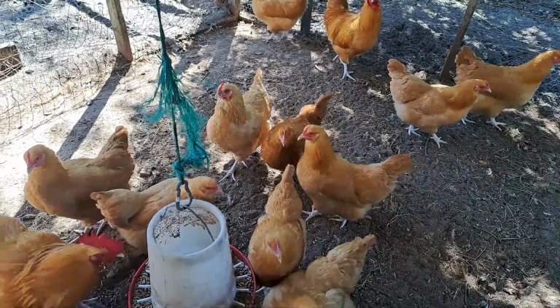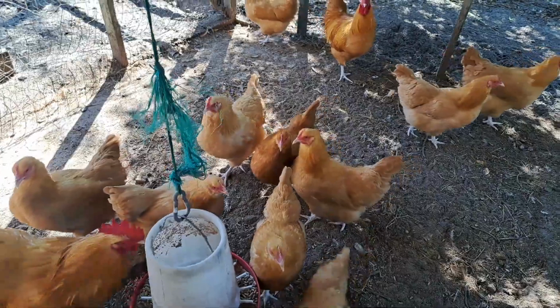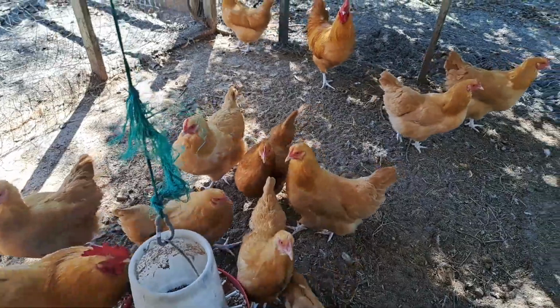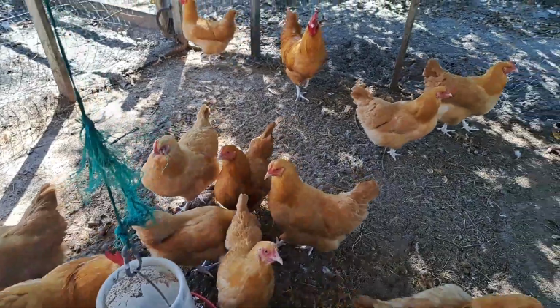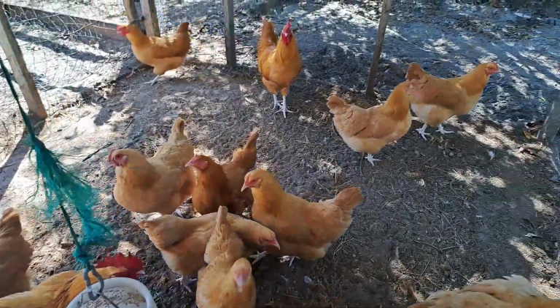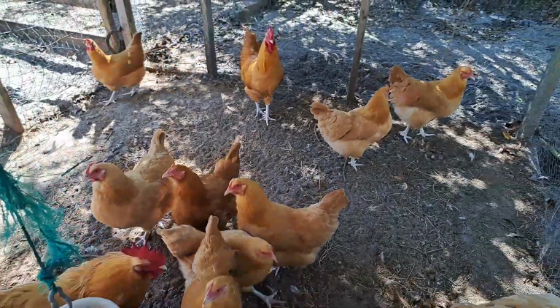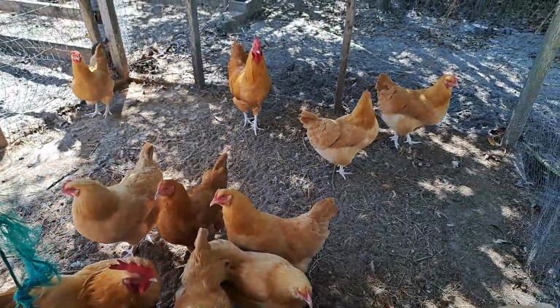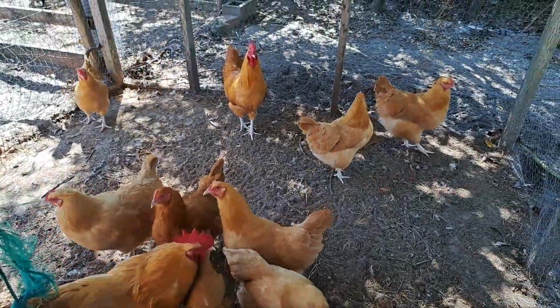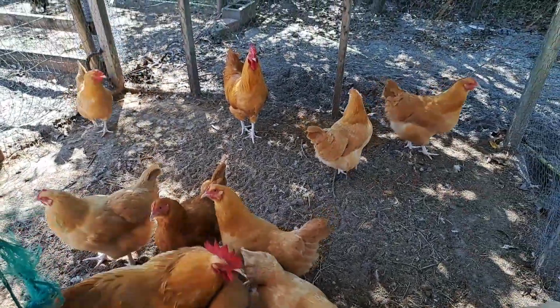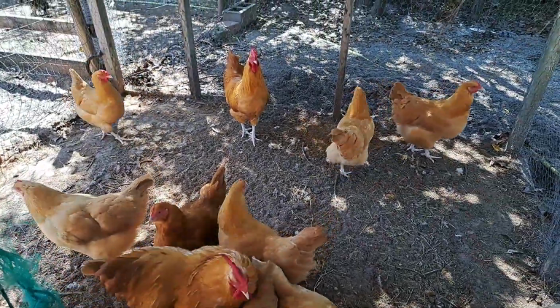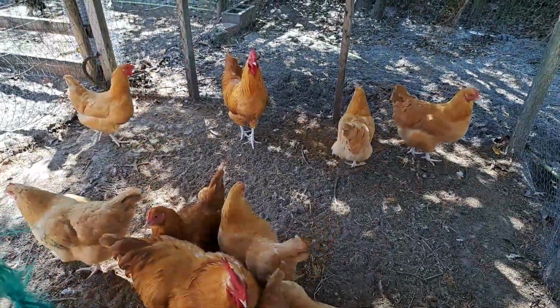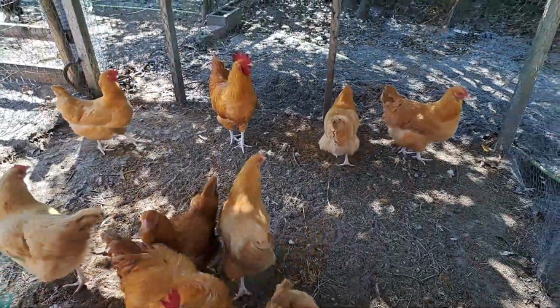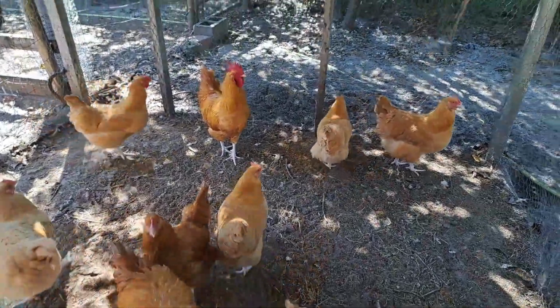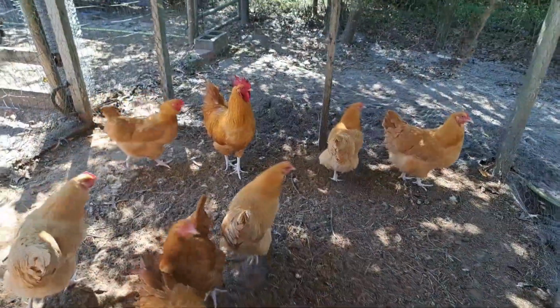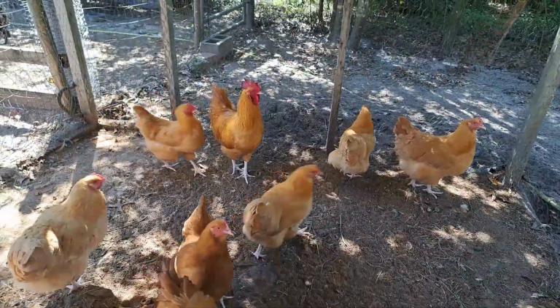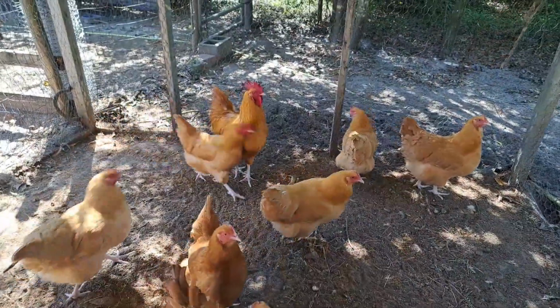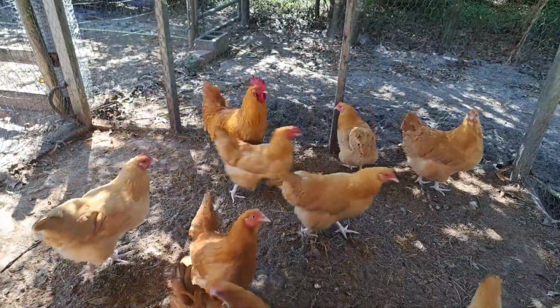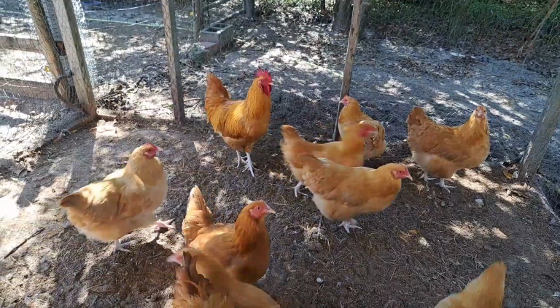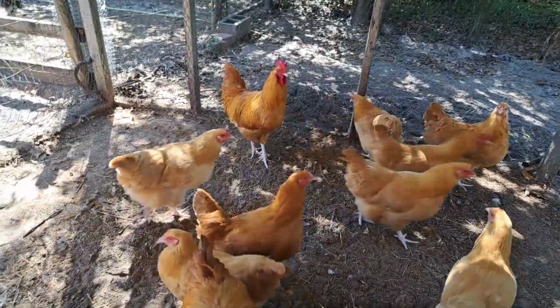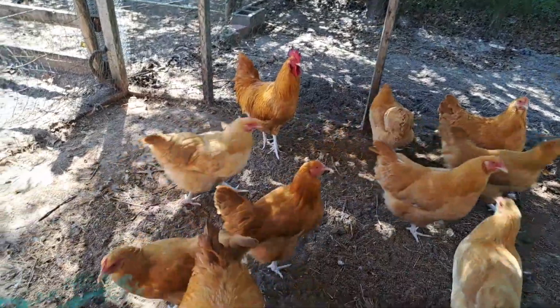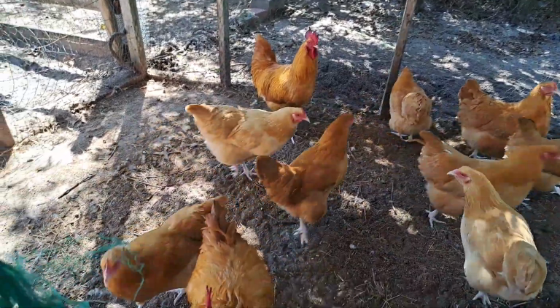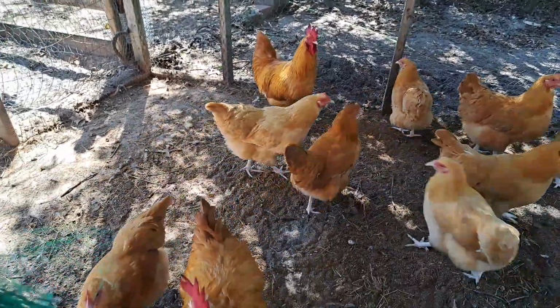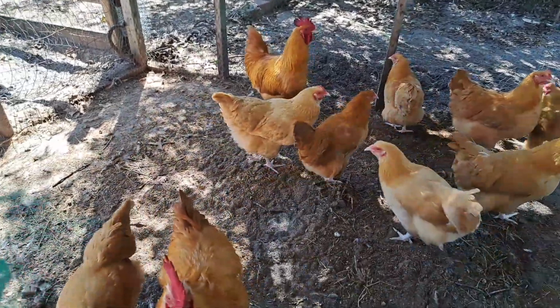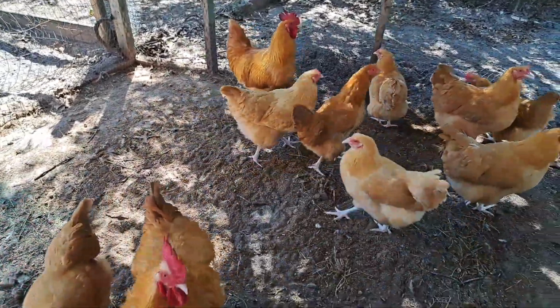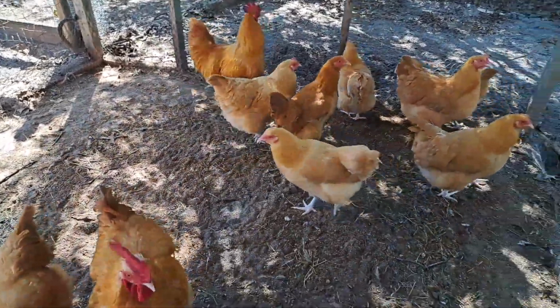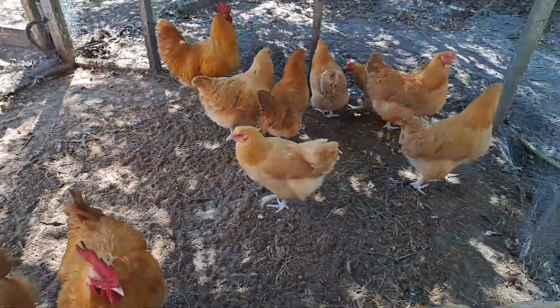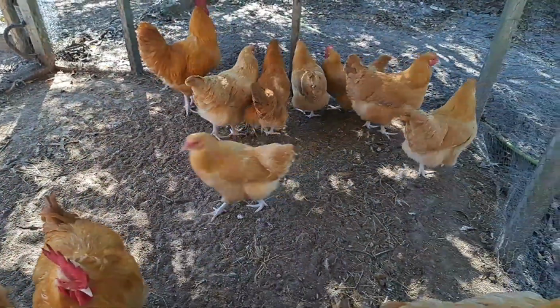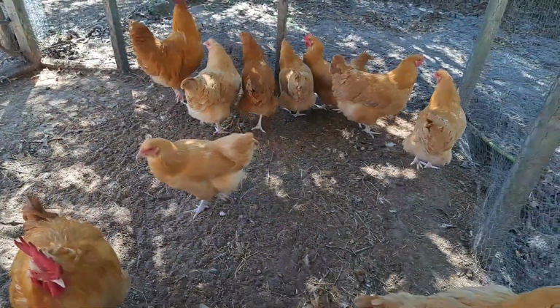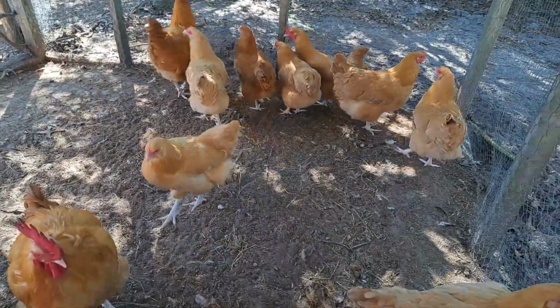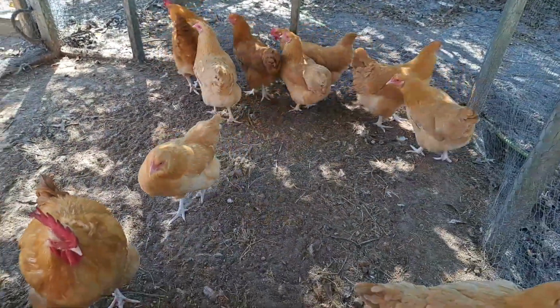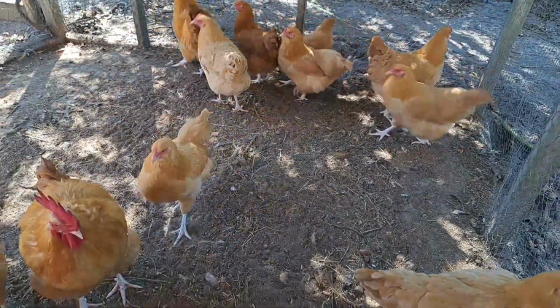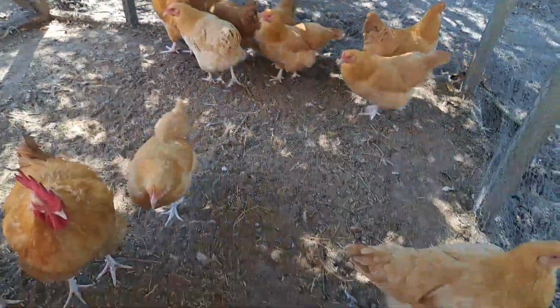Hi everyone, it's Renee from Me, You and the Chickens, and we're going to do a breed spotlight on our Buff Orpington flock.